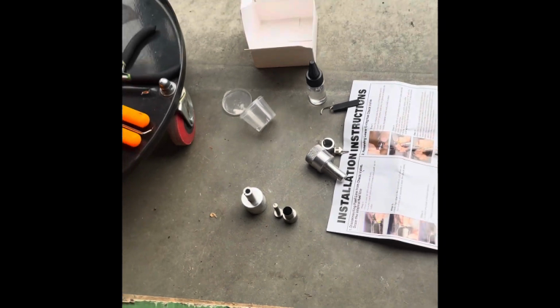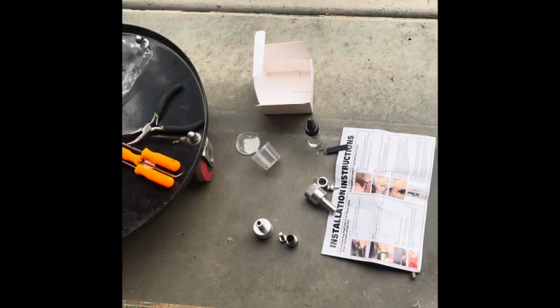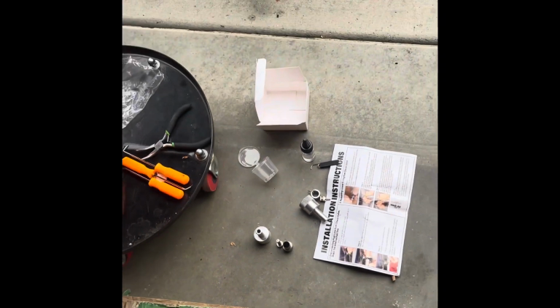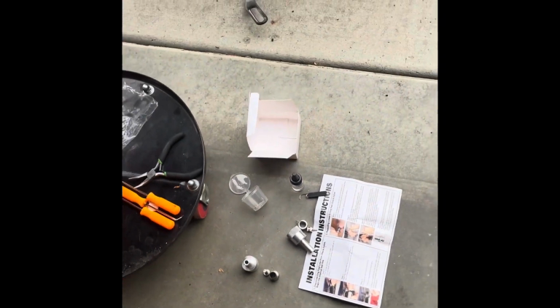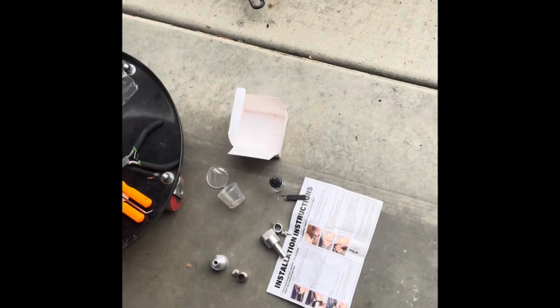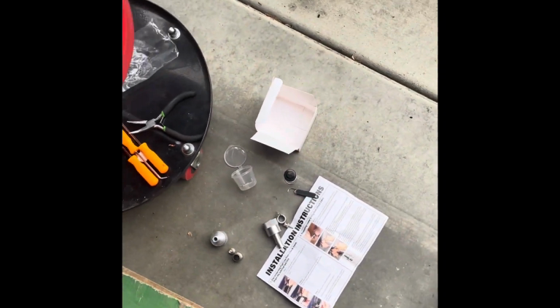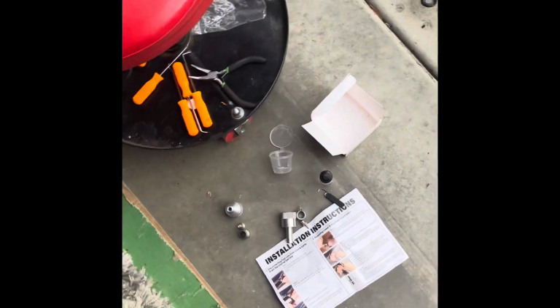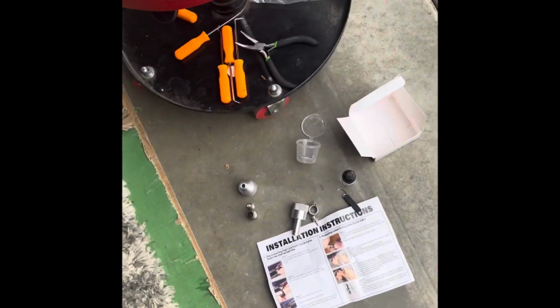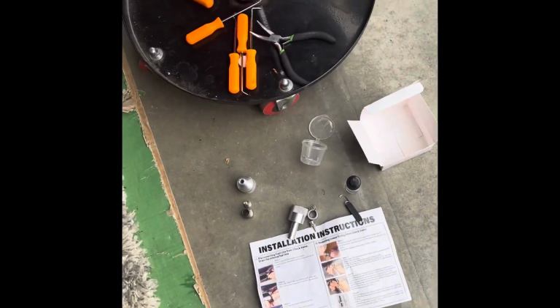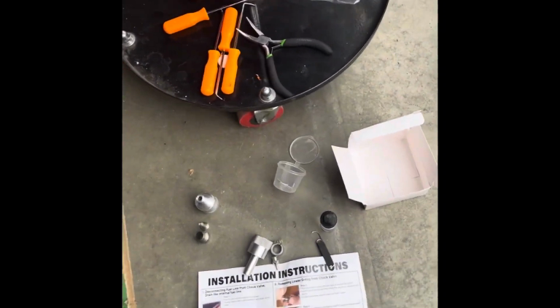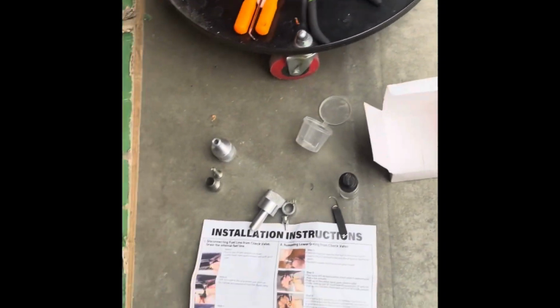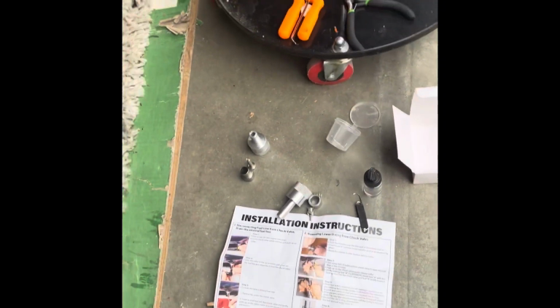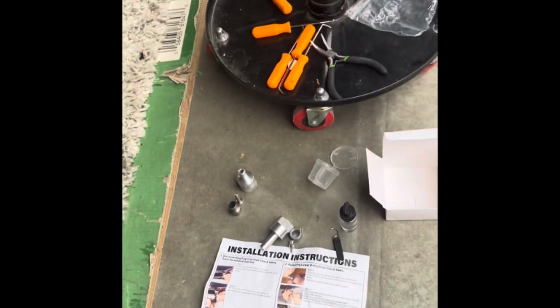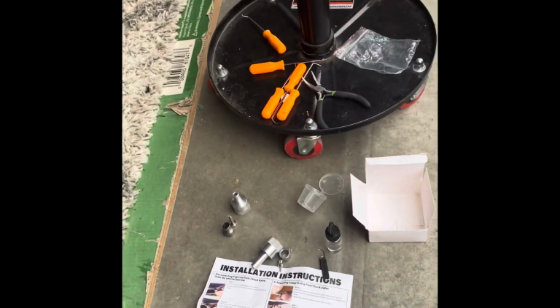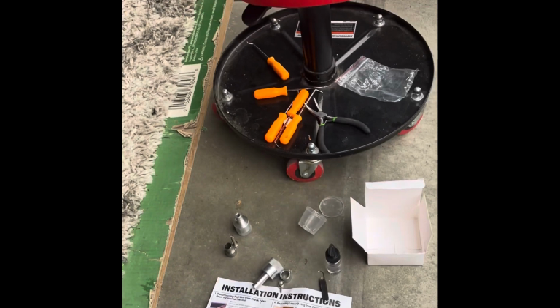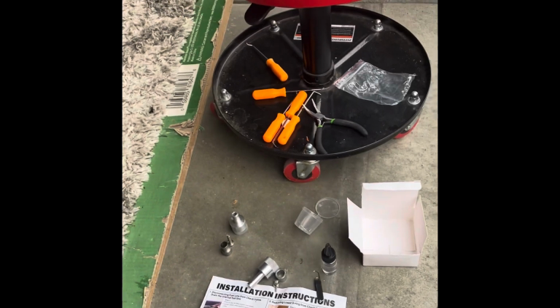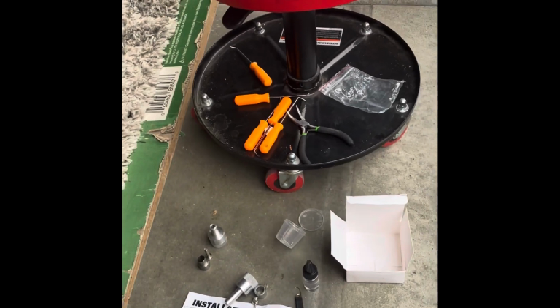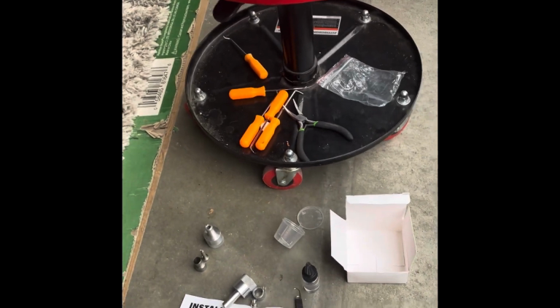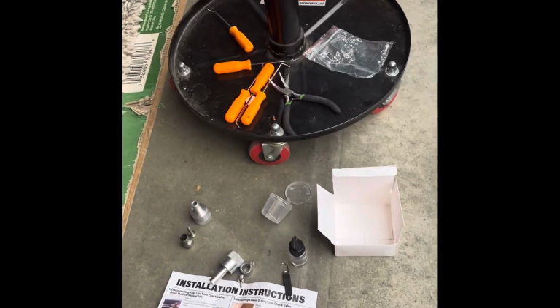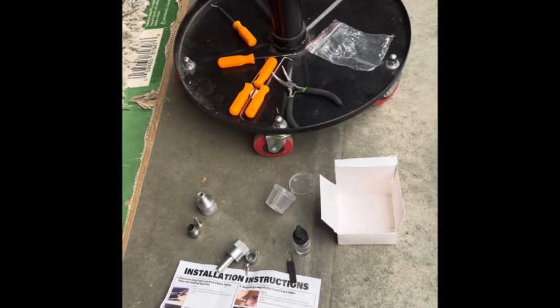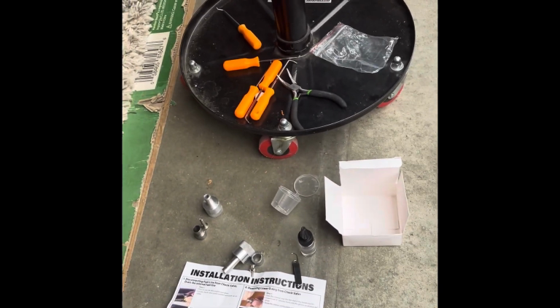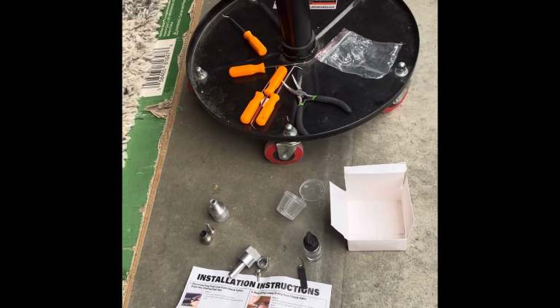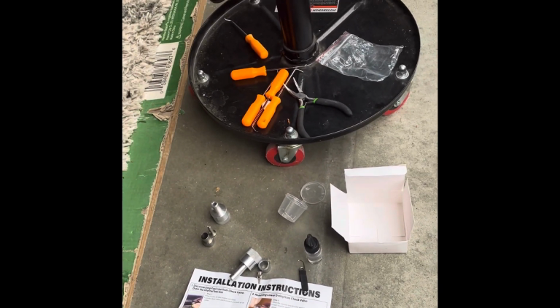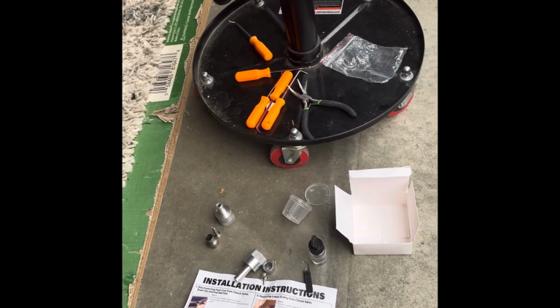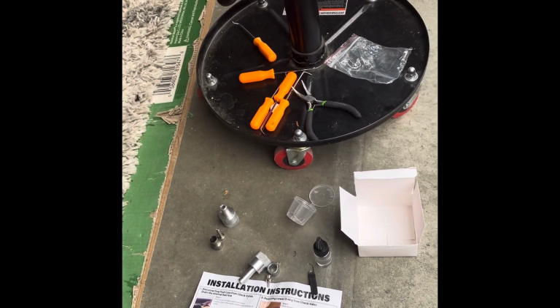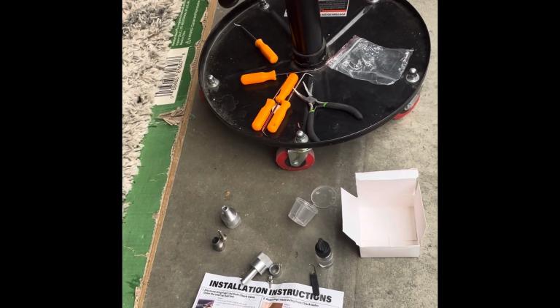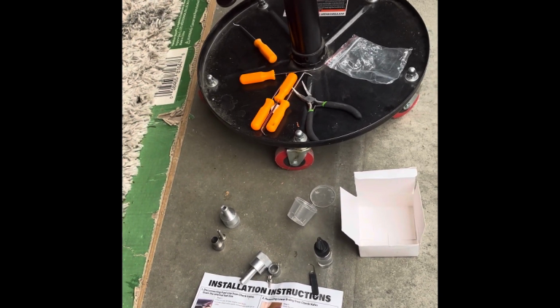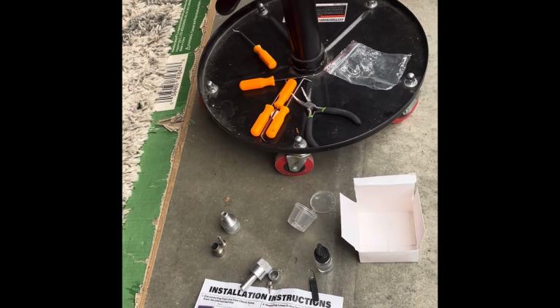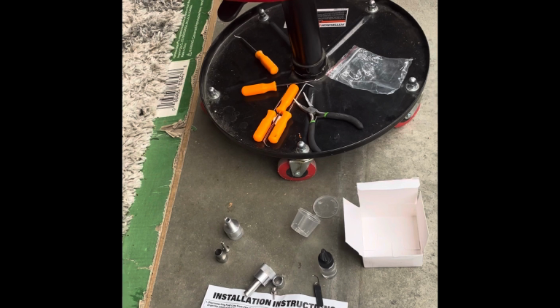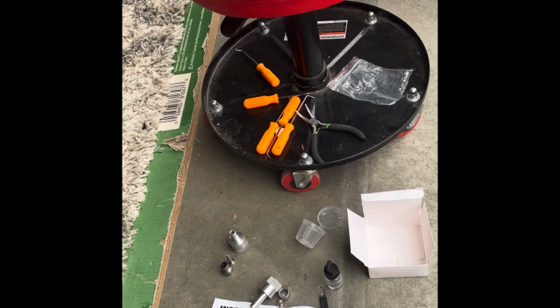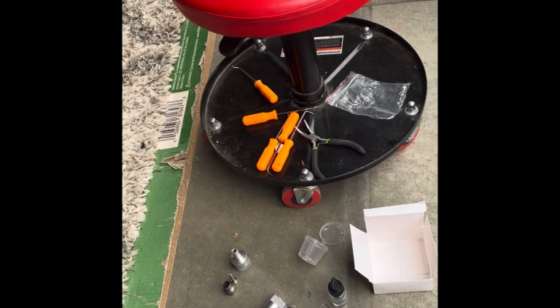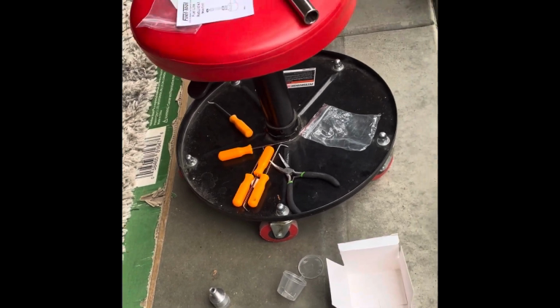All in all, the tool was probably worth it — probably cheaper than taking my bike to Harley and paying them outrageous amounts per hour just to fix the fuel leak.